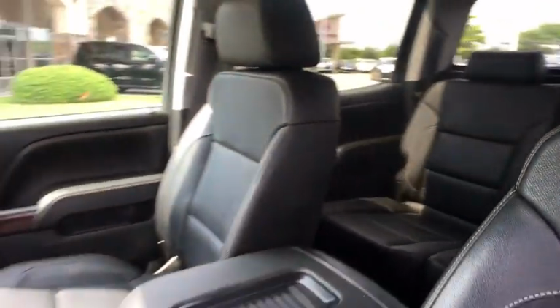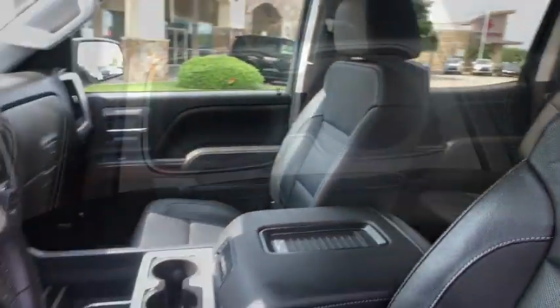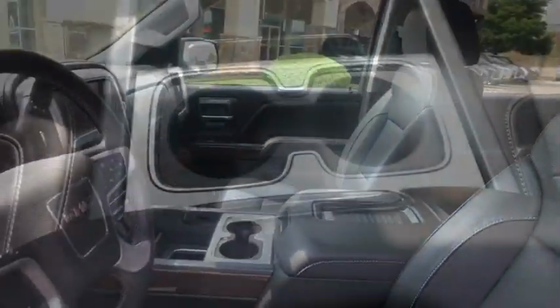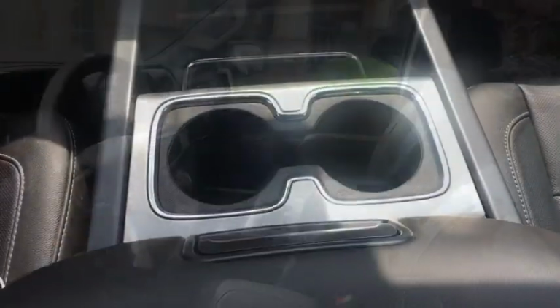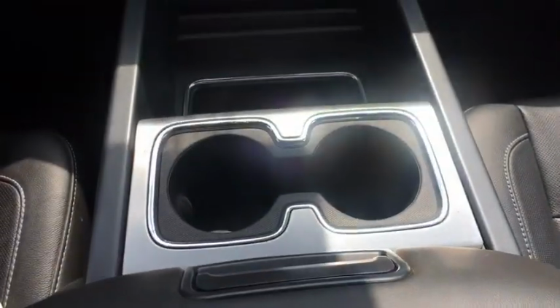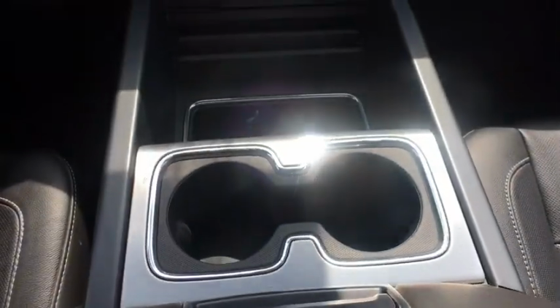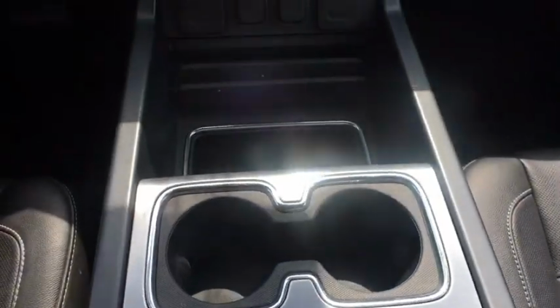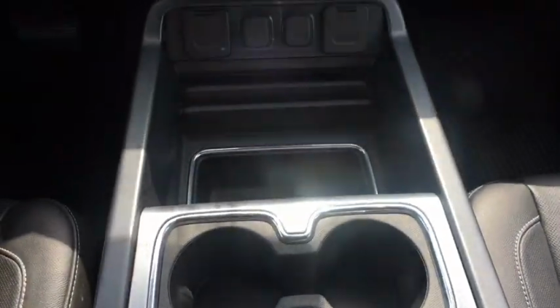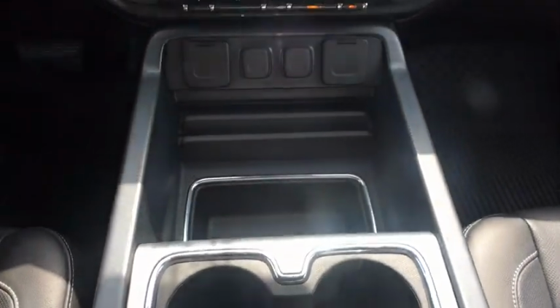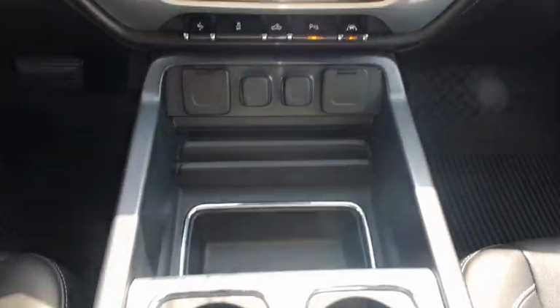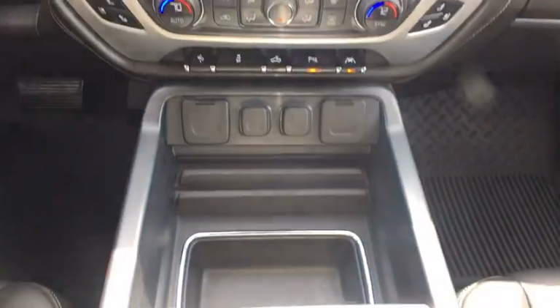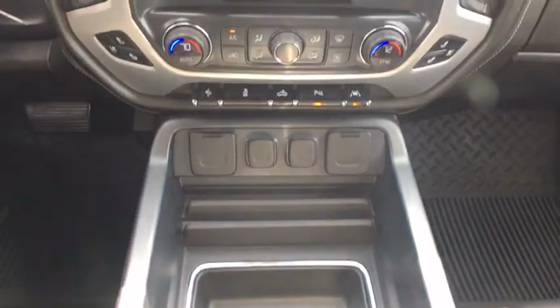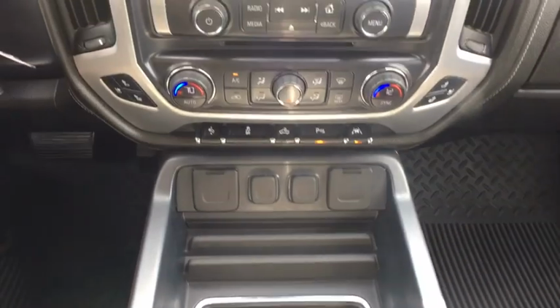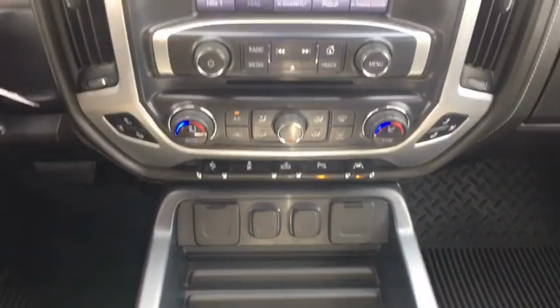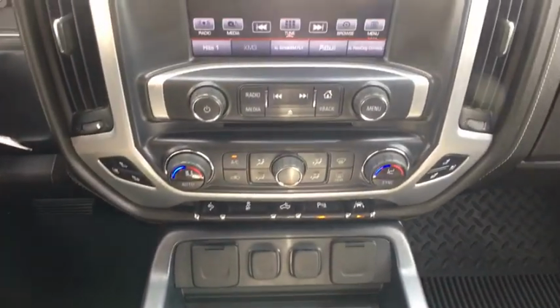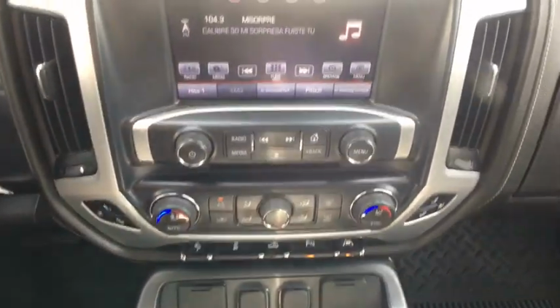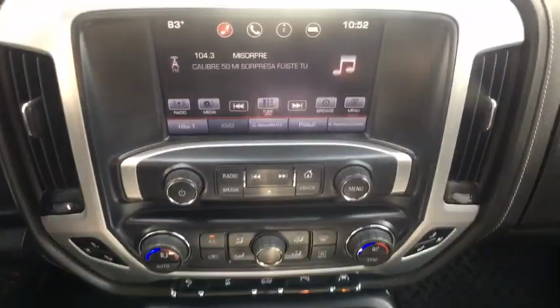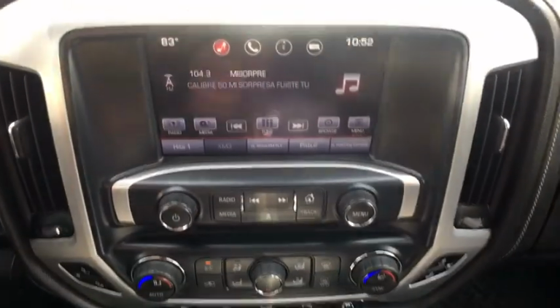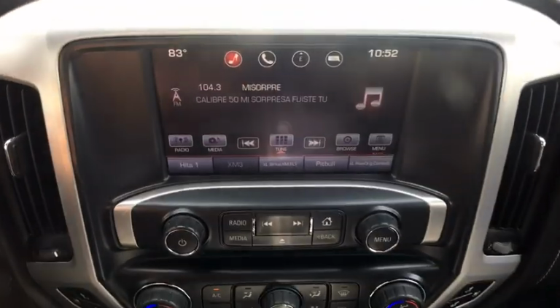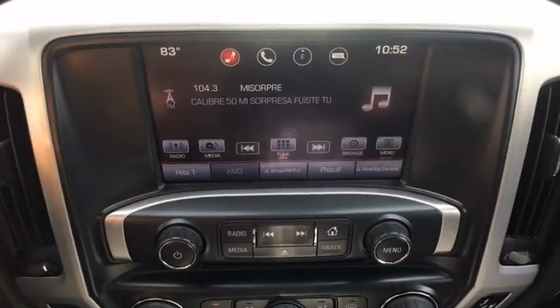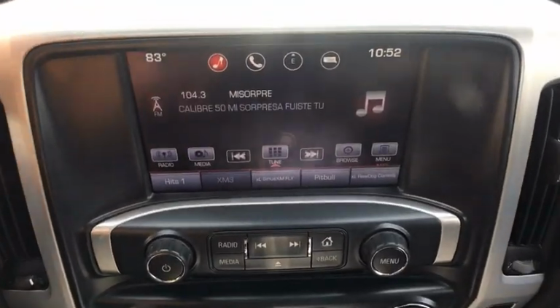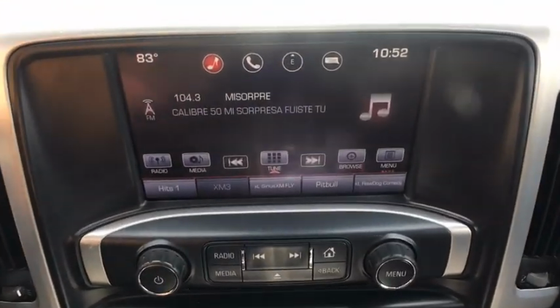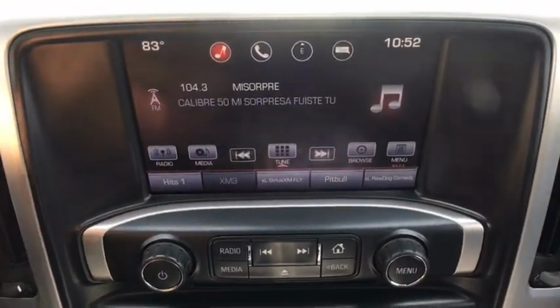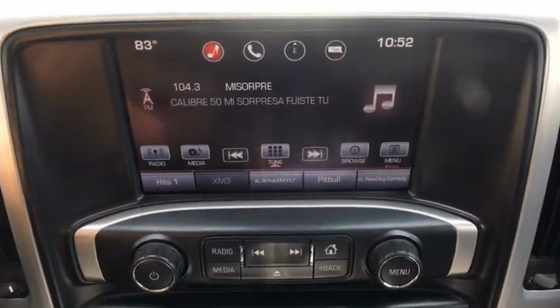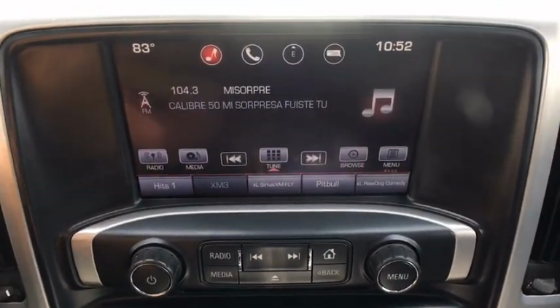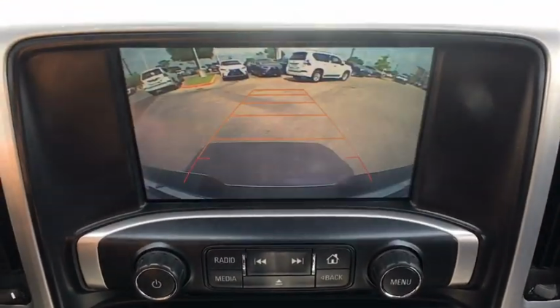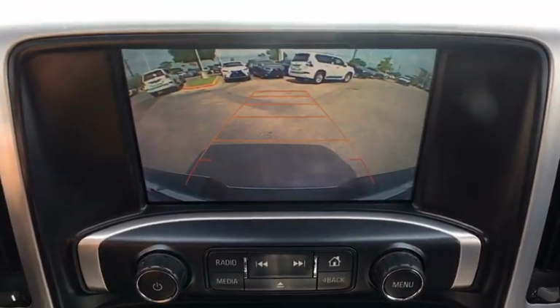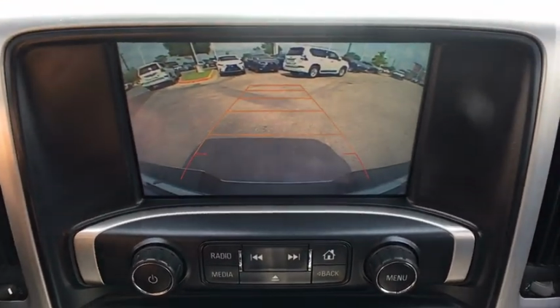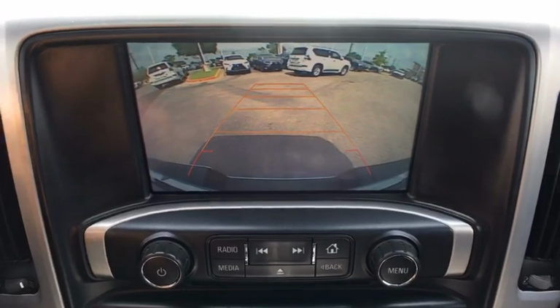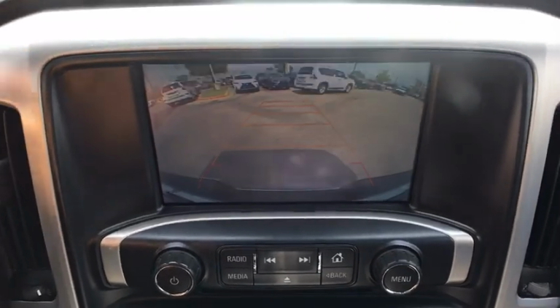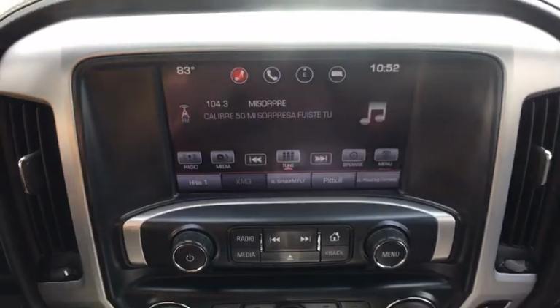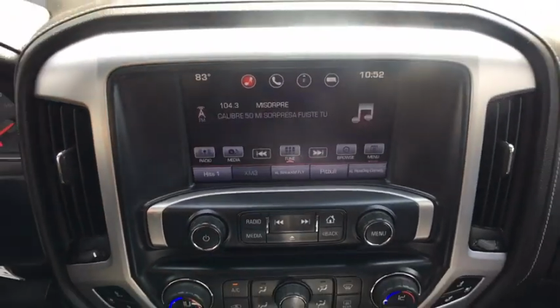Cruise control, universal garage door opener, climate control, center armrest, compass, CD player, security system, power windows, heated front driver and passenger seats.